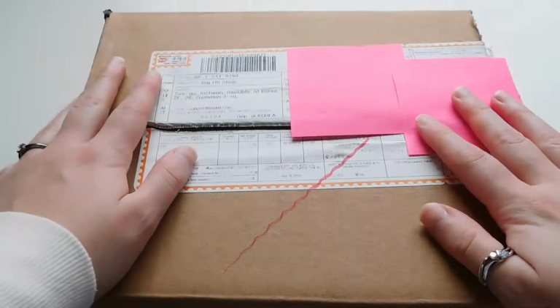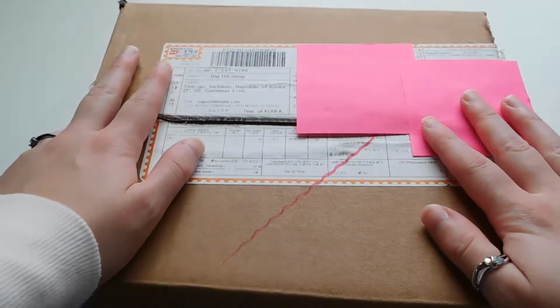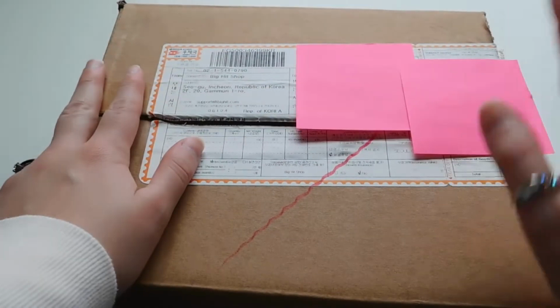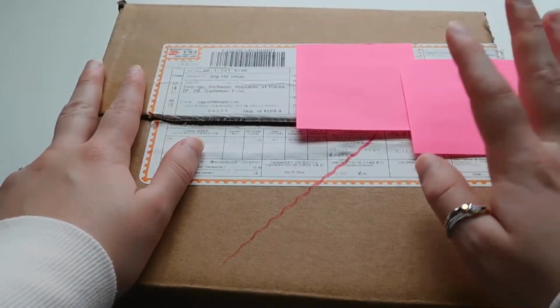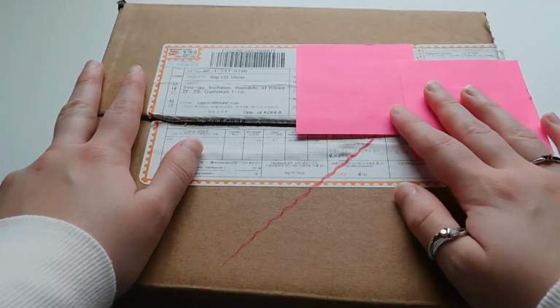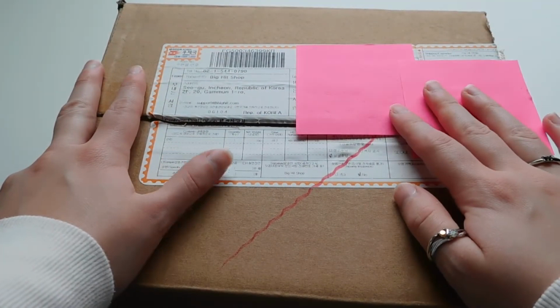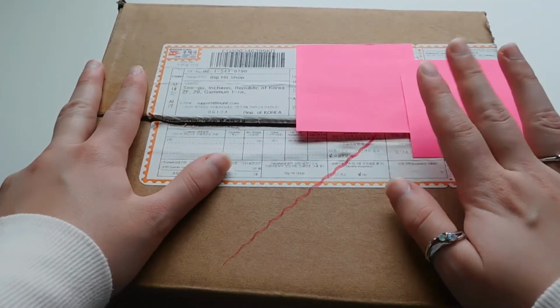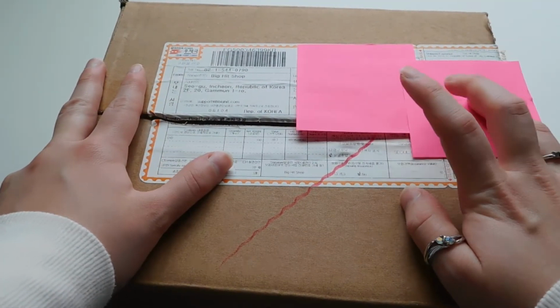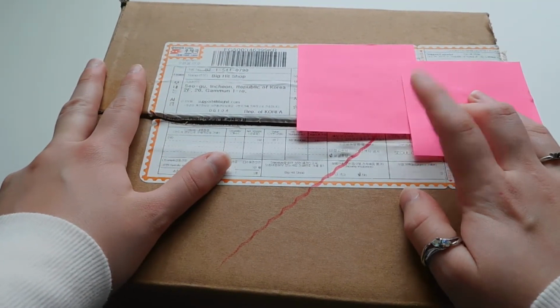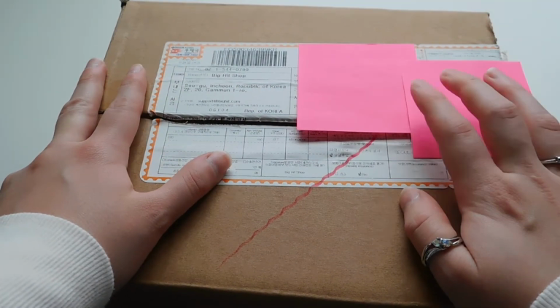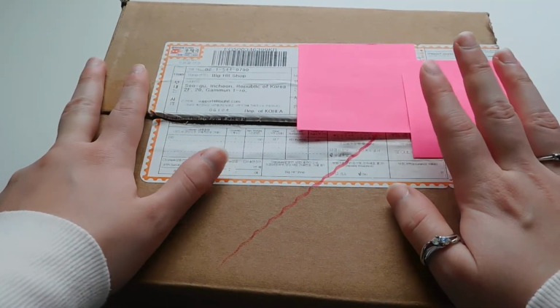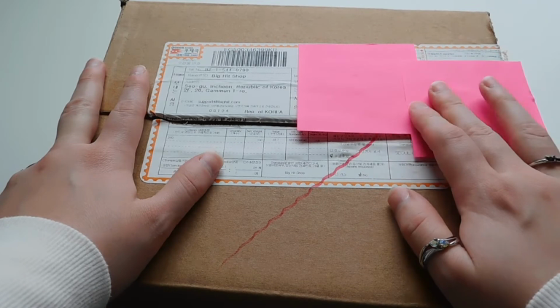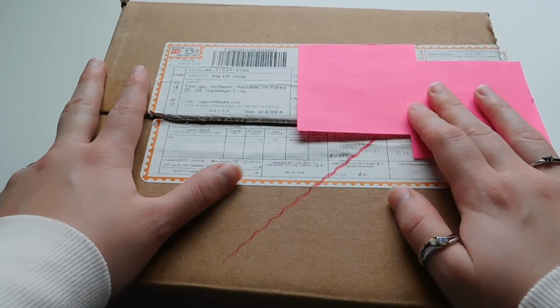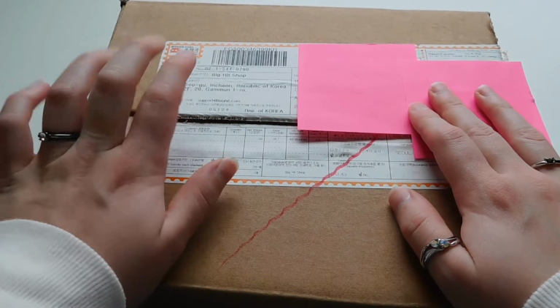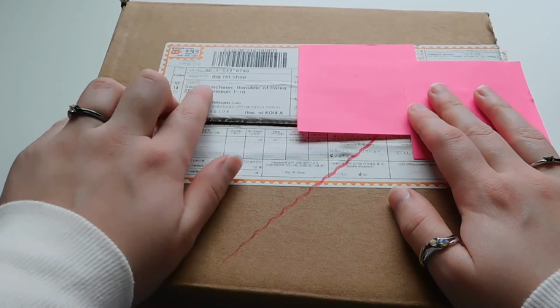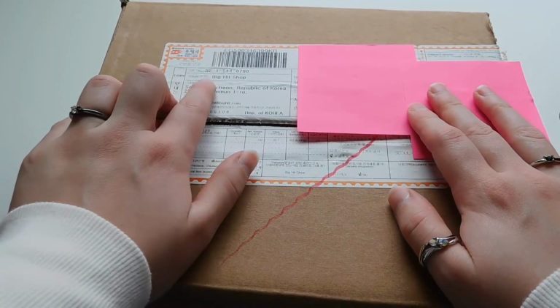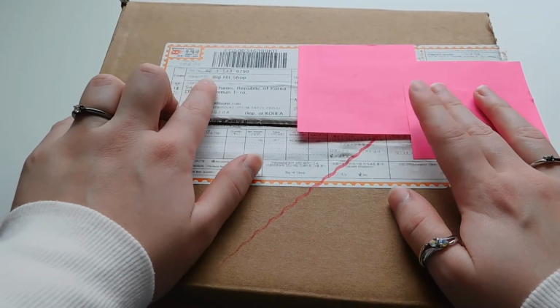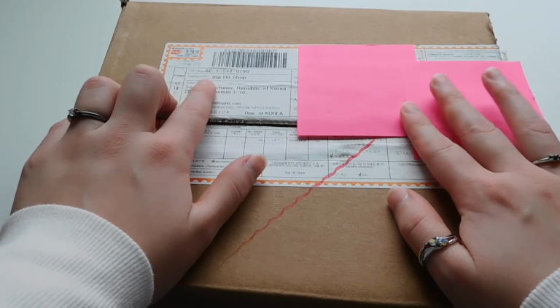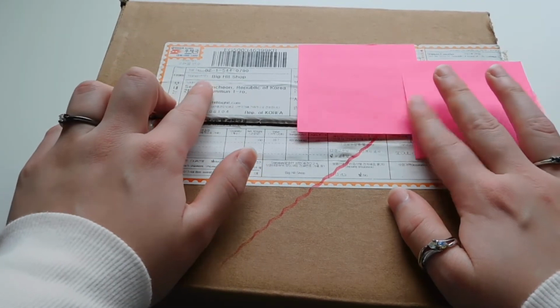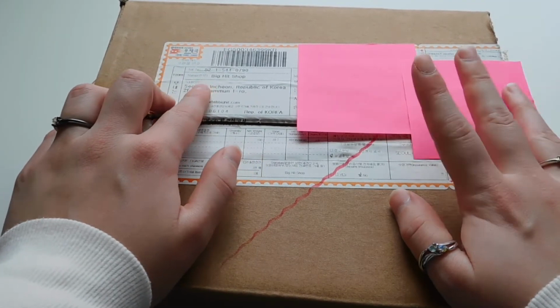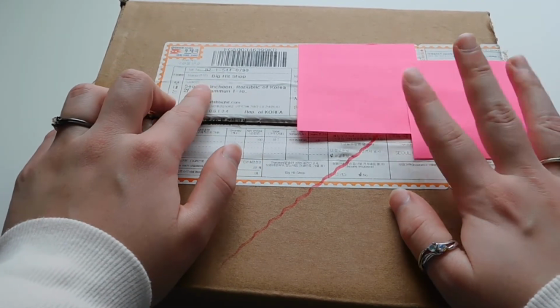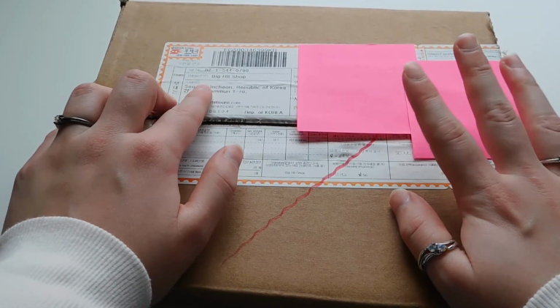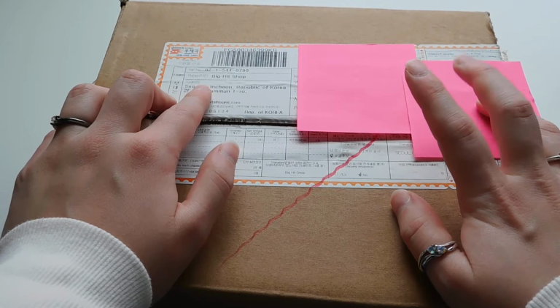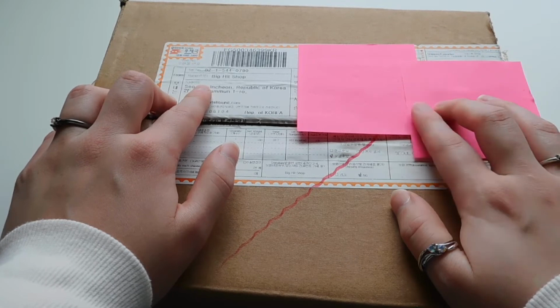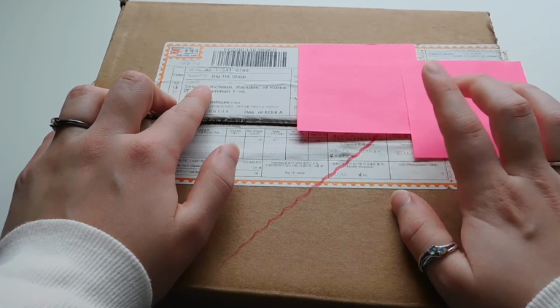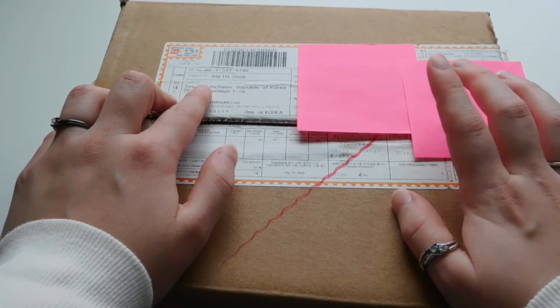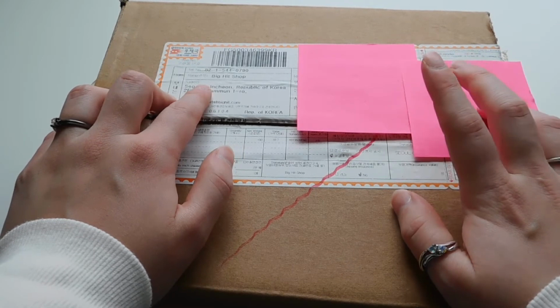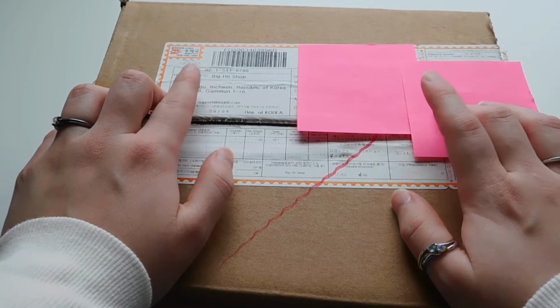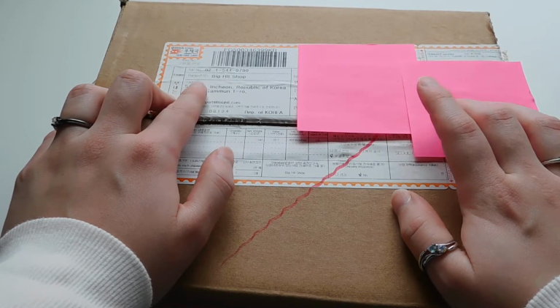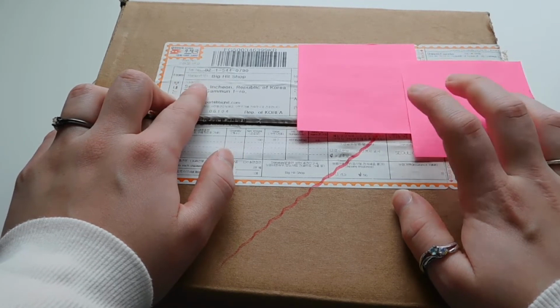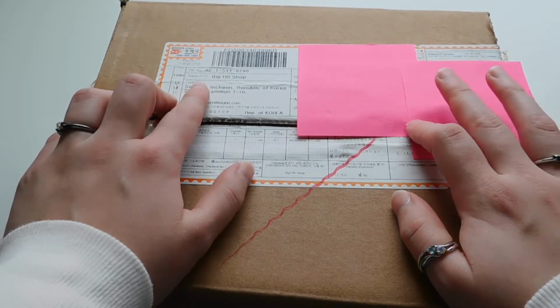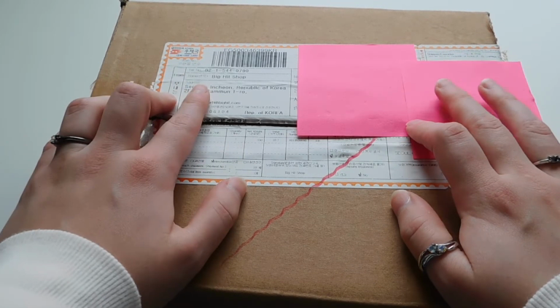Hey, what's up you guys? Today I got a box that I'm very excited for. I know exactly what this is because it is the only product coming from the influx of BTS that is coming in November that I actually ordered from Big Hit Shop itself.